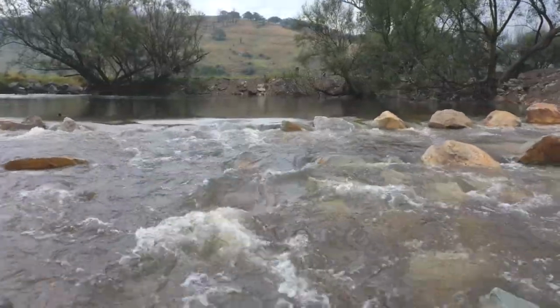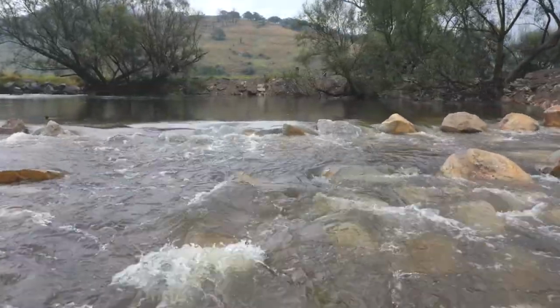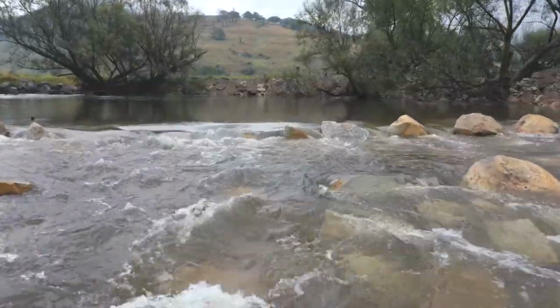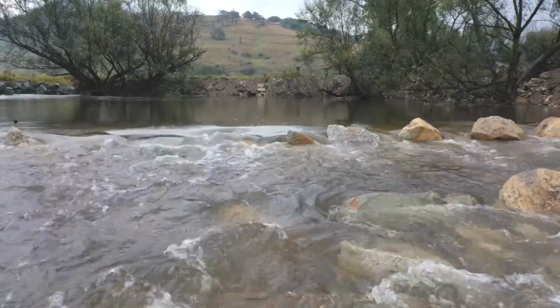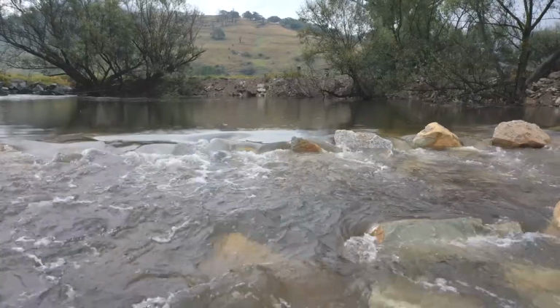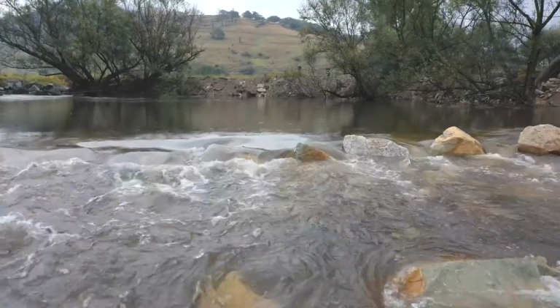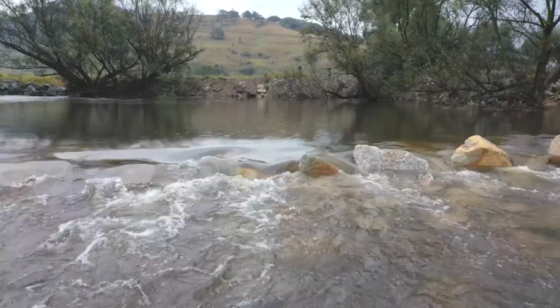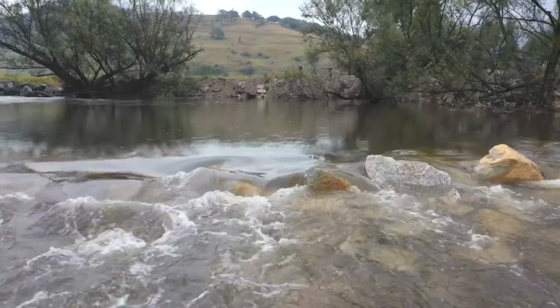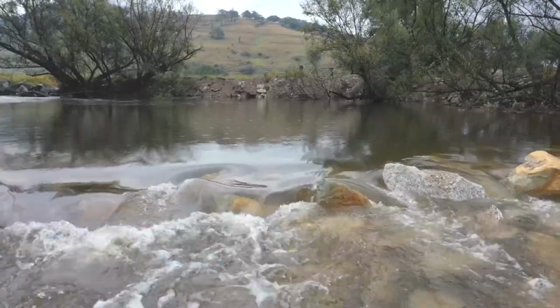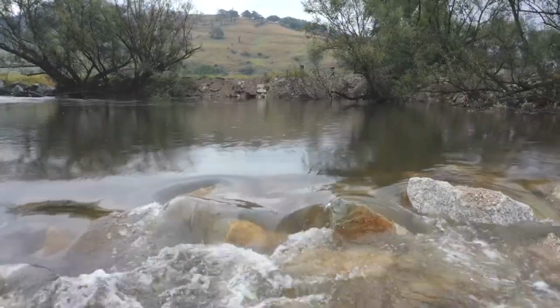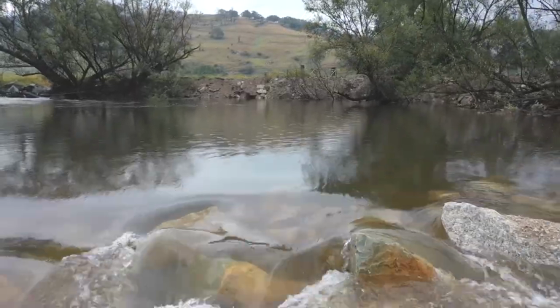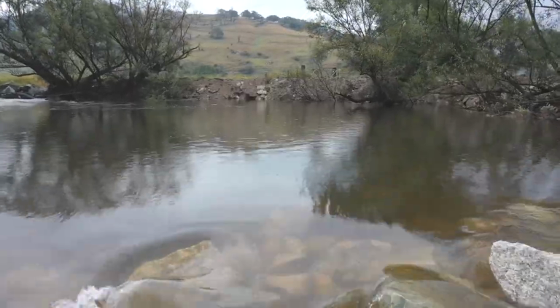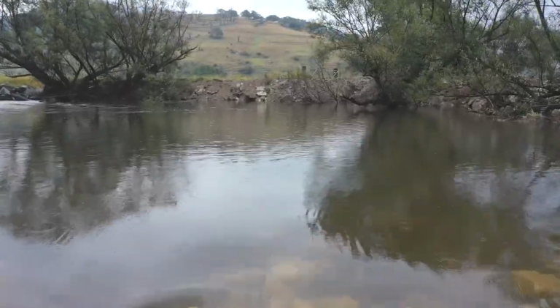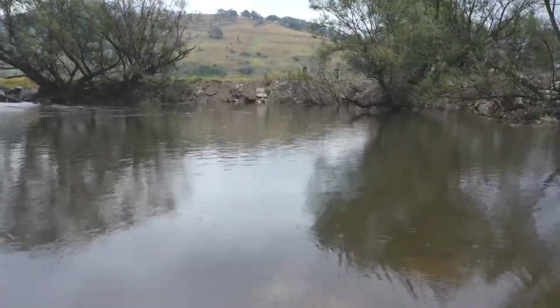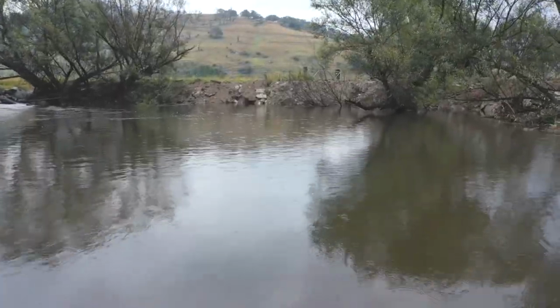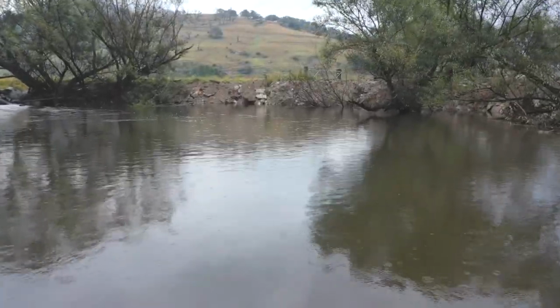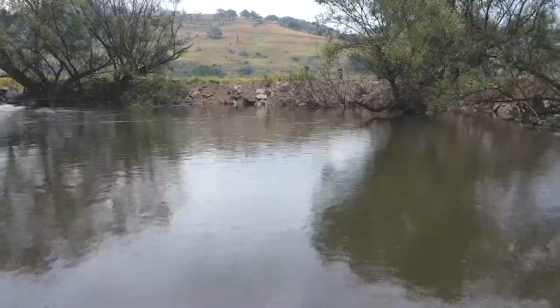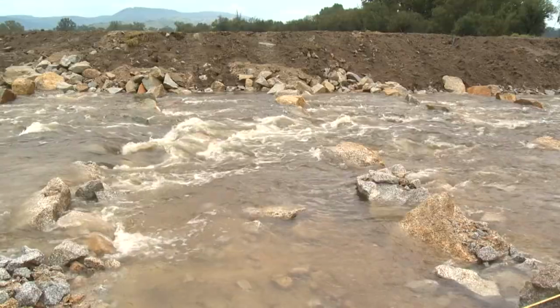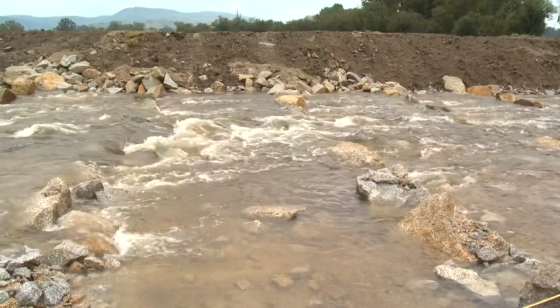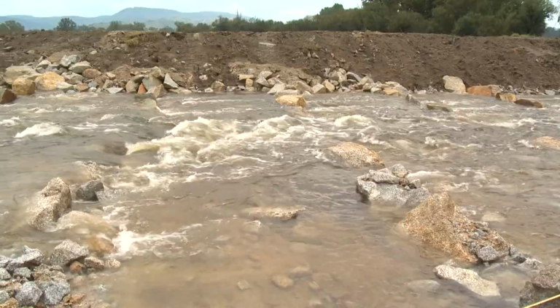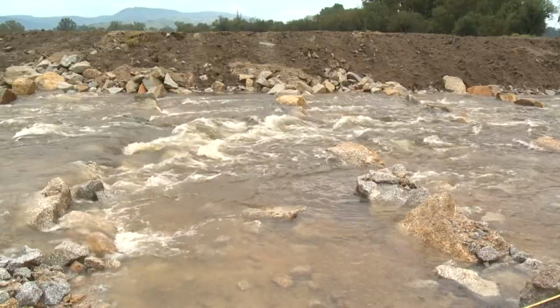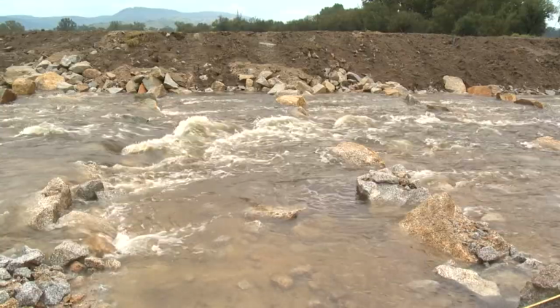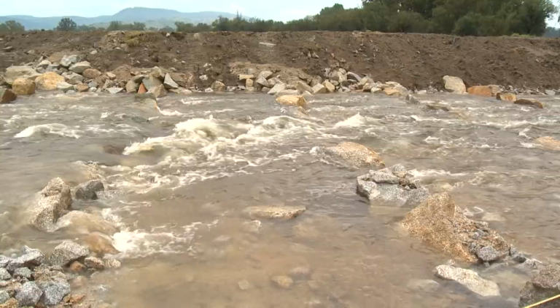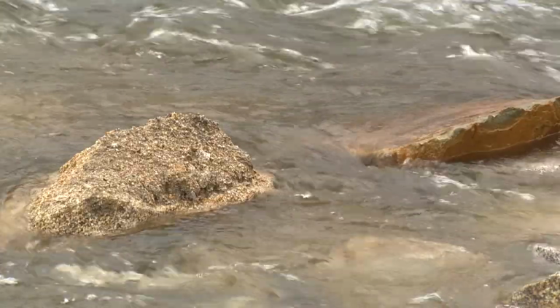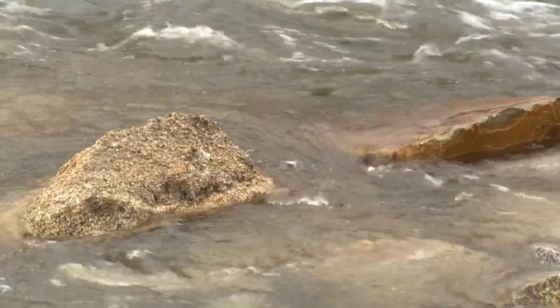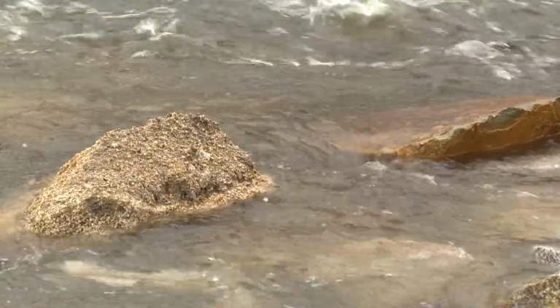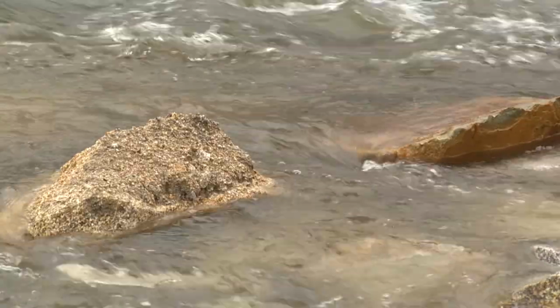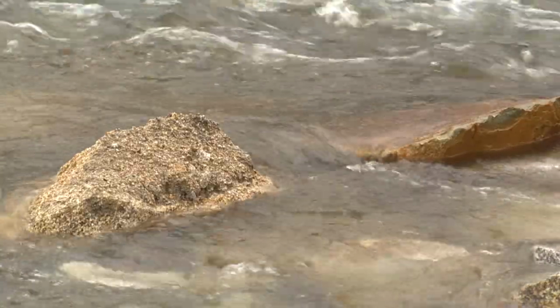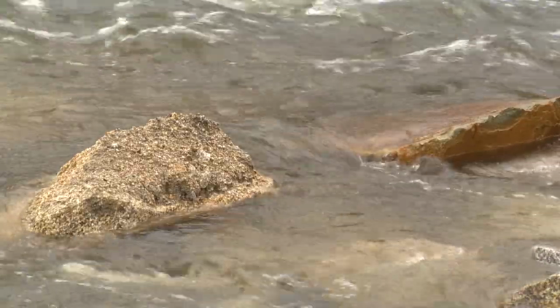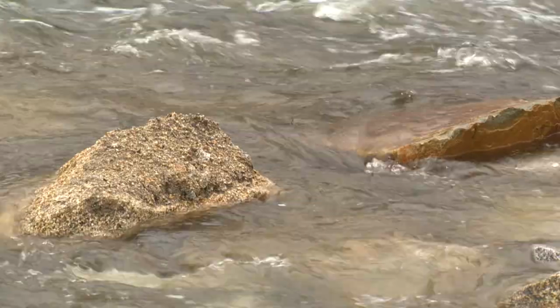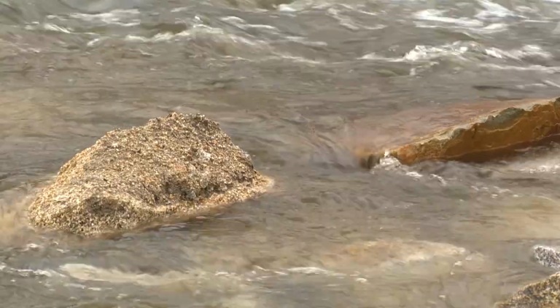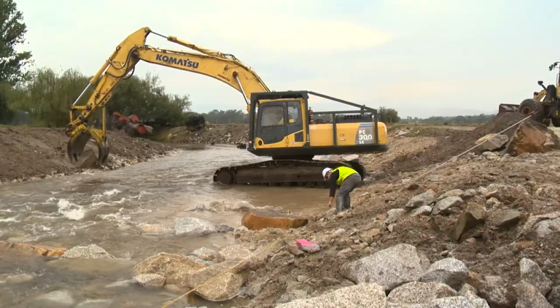It has a low flow channel in the middle so that even at really low flows, fish can navigate their way up through it, and then progressively as the water level comes up they can move out to the sides, until eventually it drowns right out in a bigger flood.